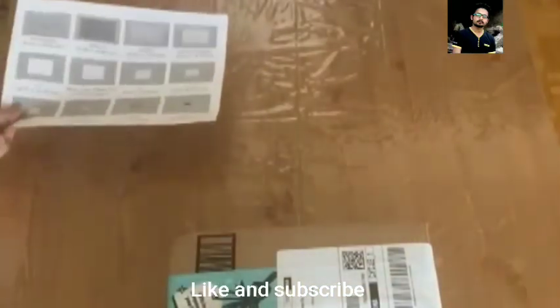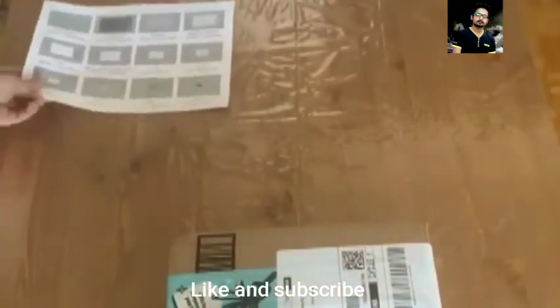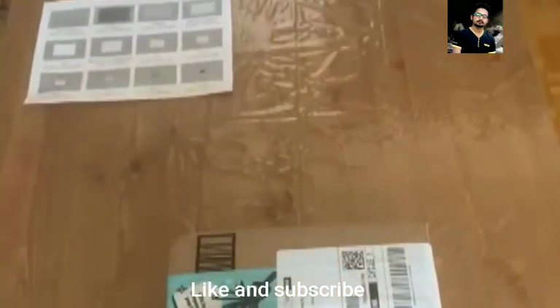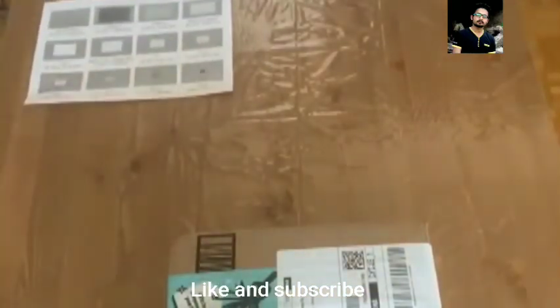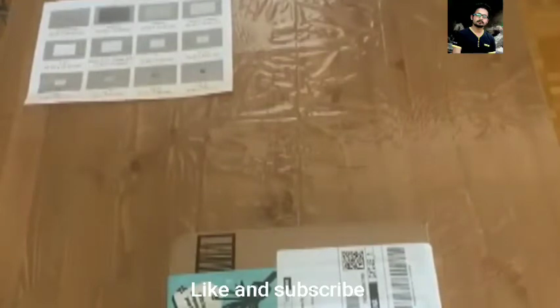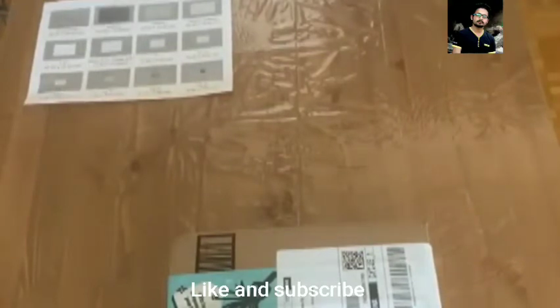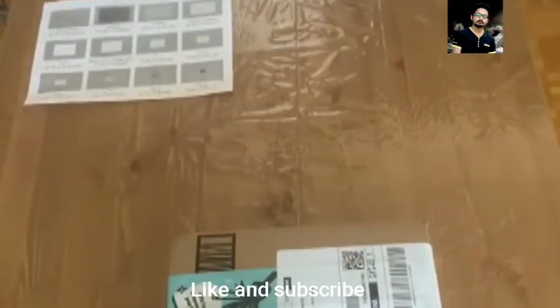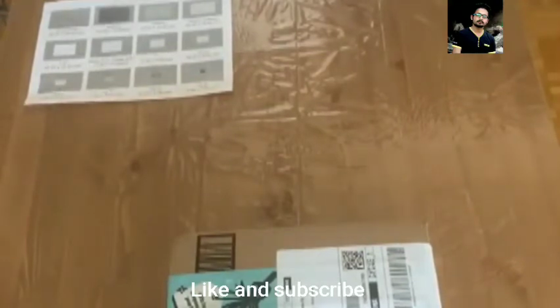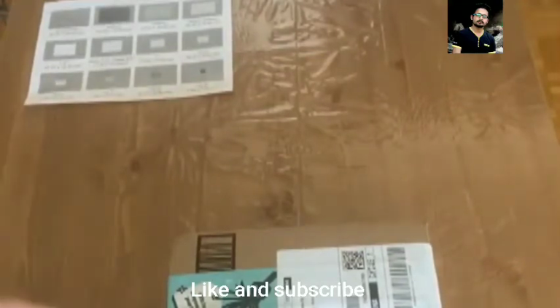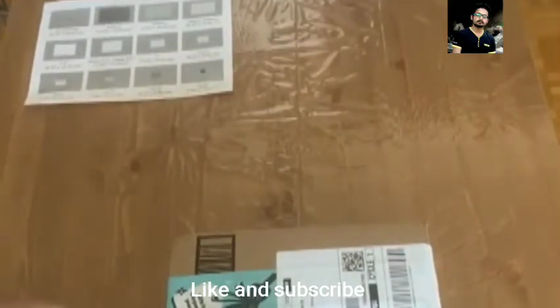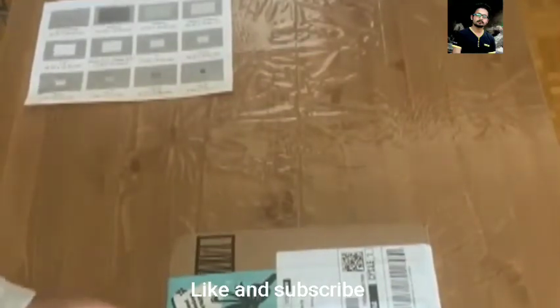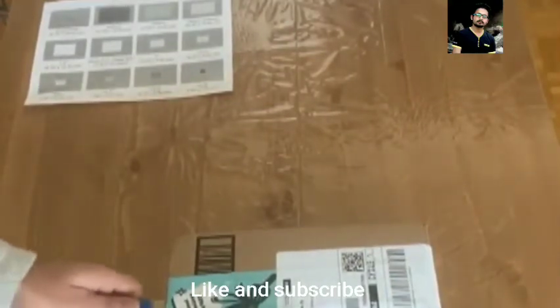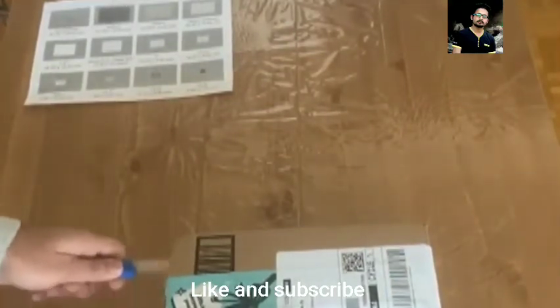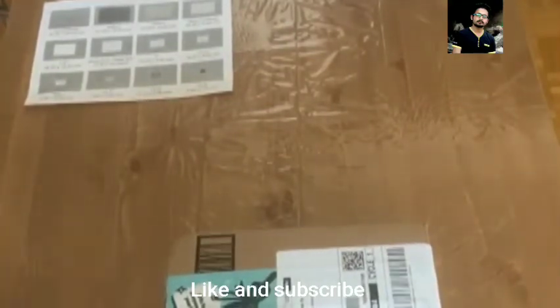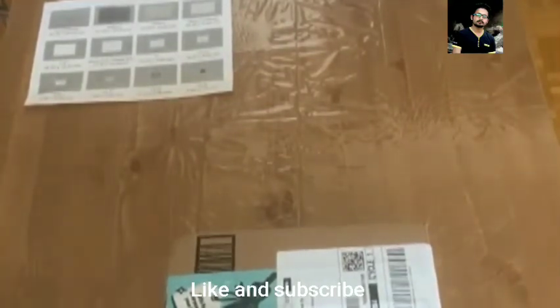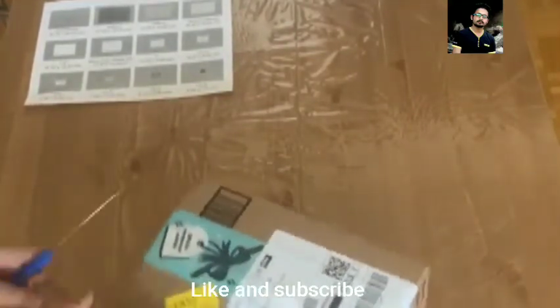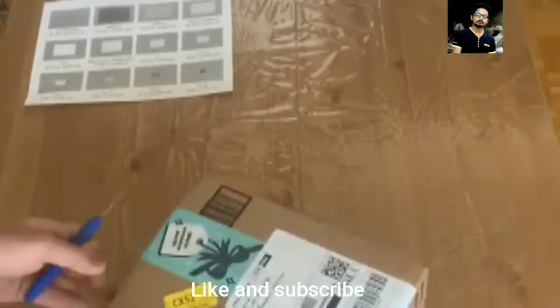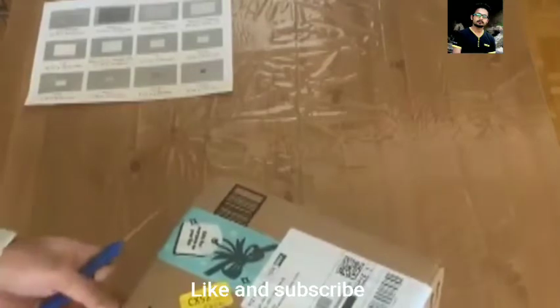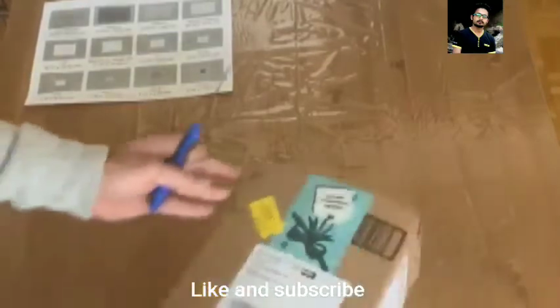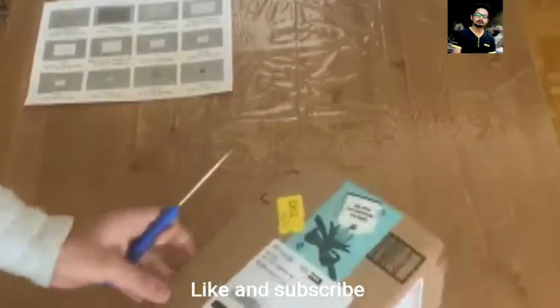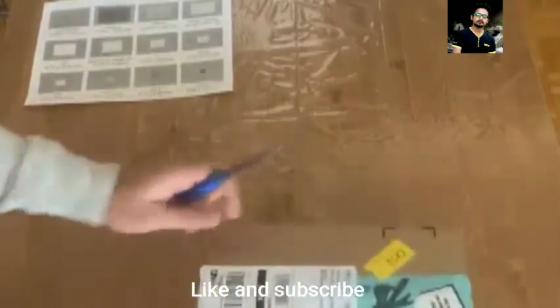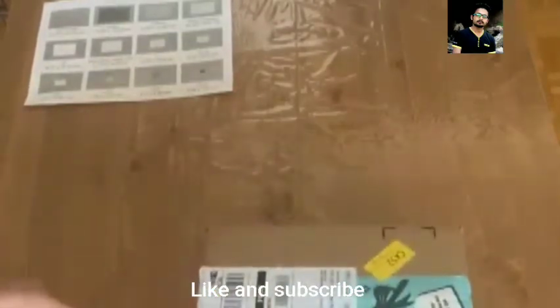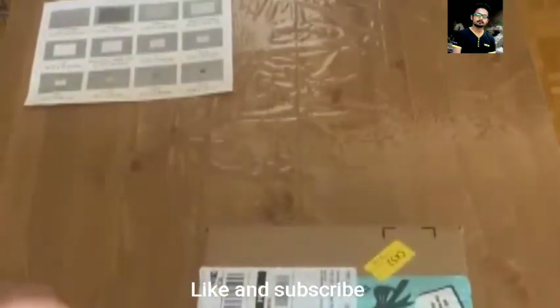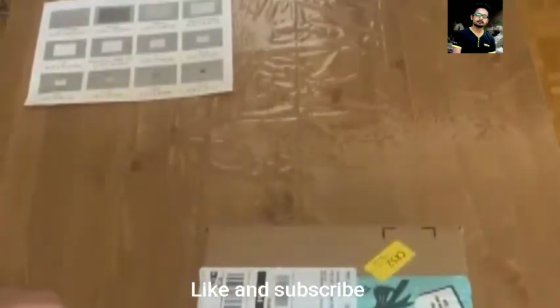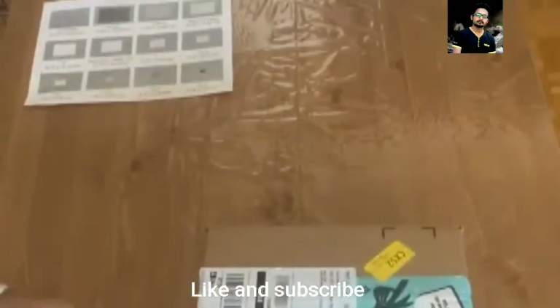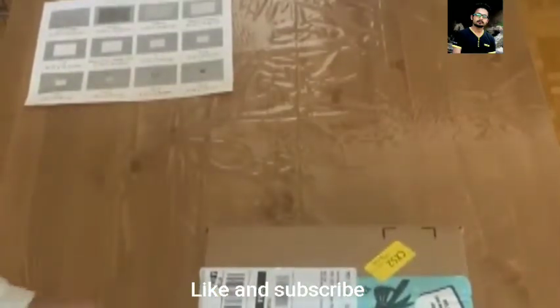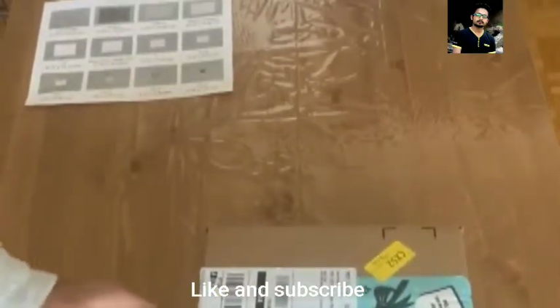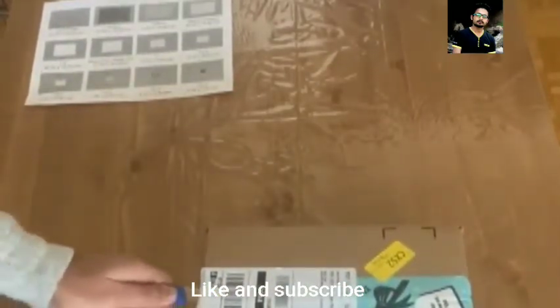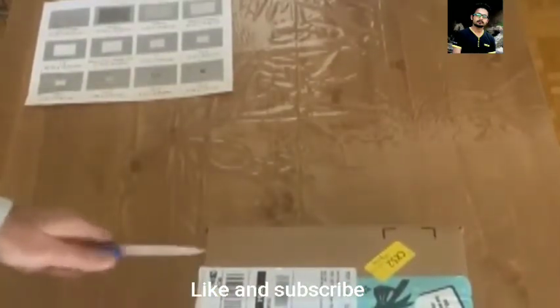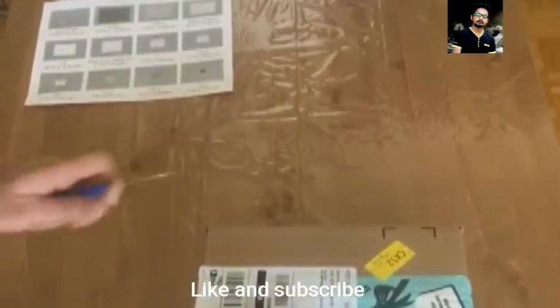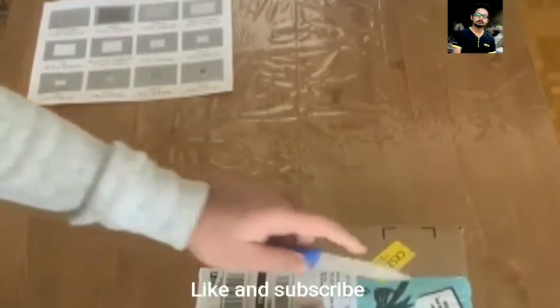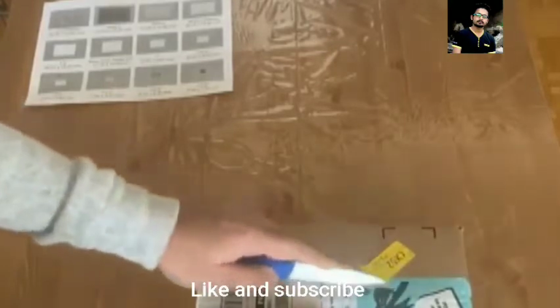So let's start with the unboxing. I bought this for $449 plus tax, and Amazon gave me a $50 gift card.